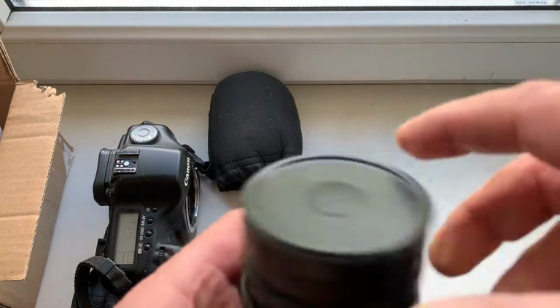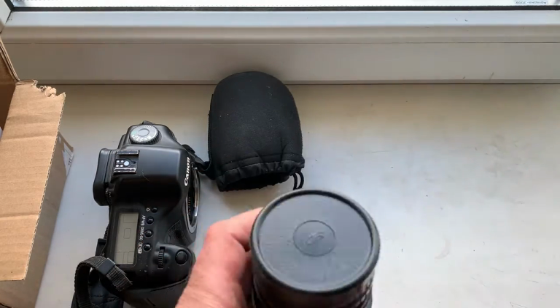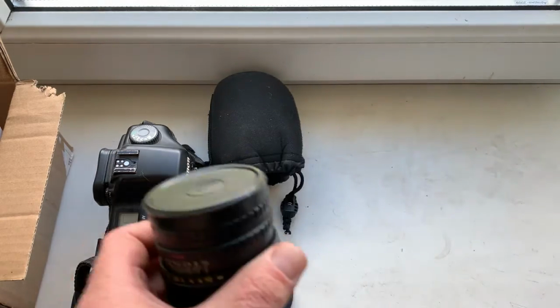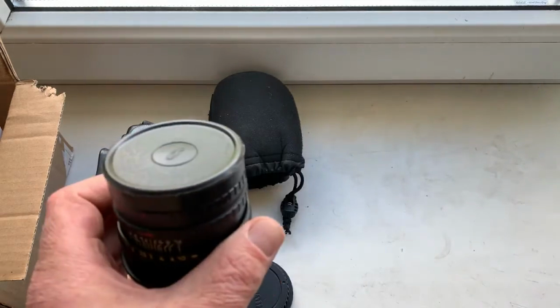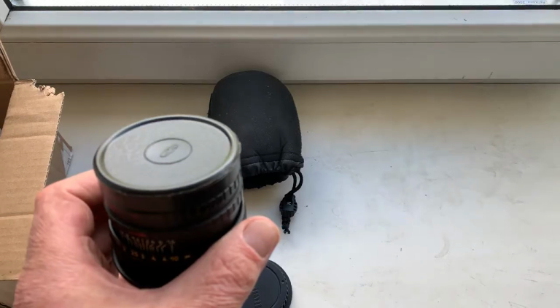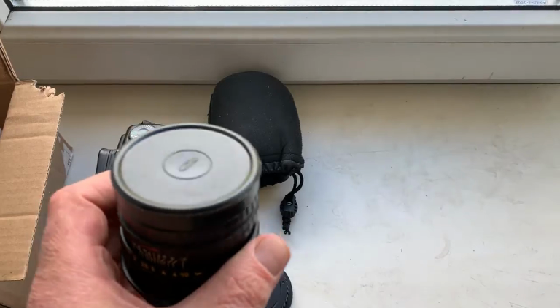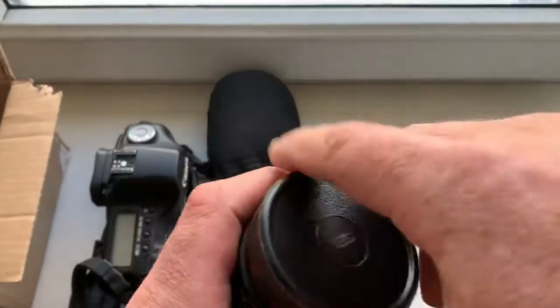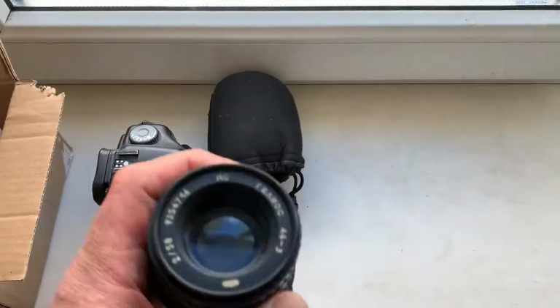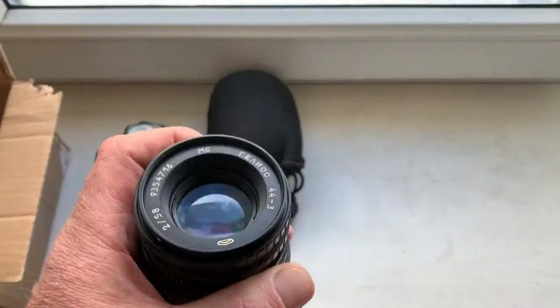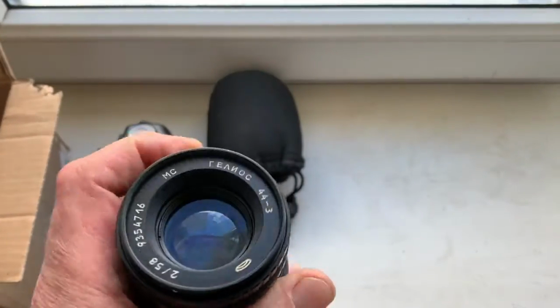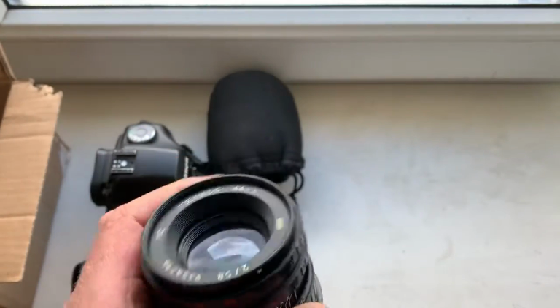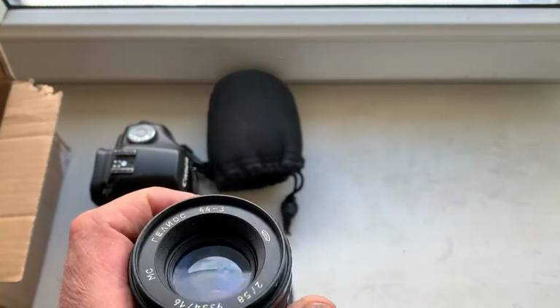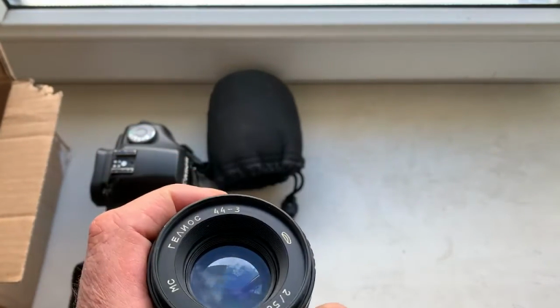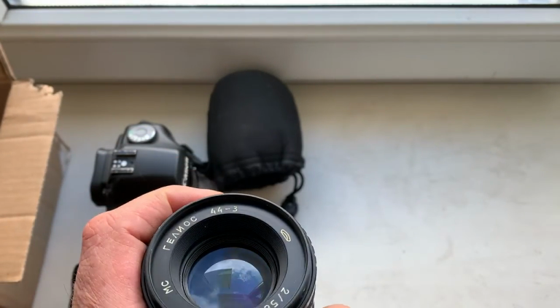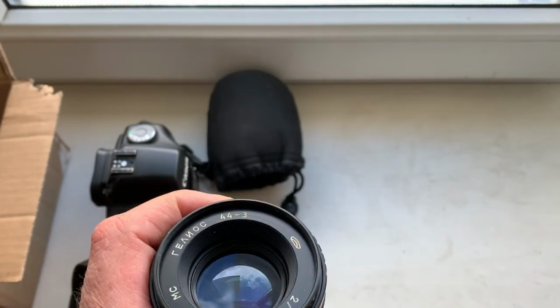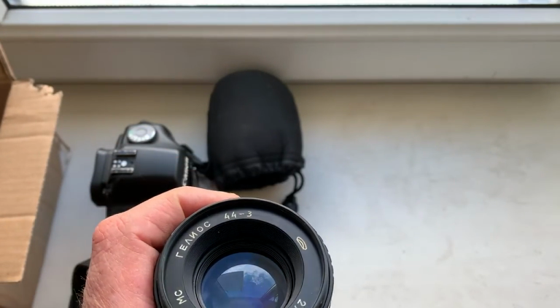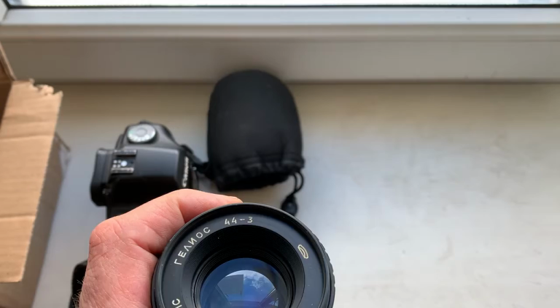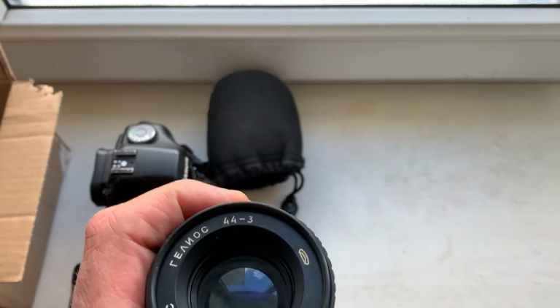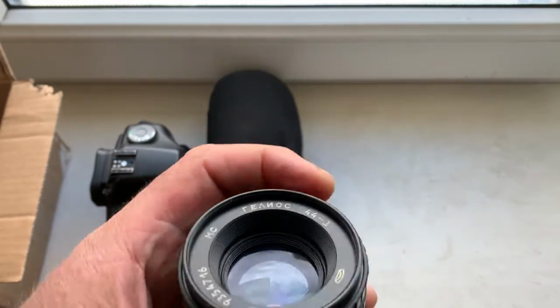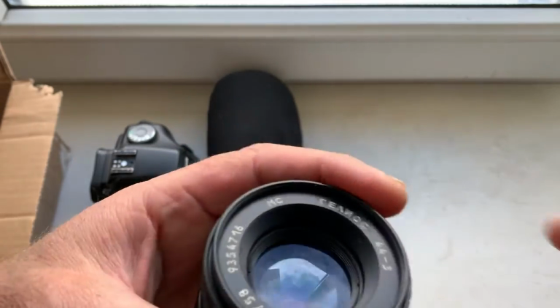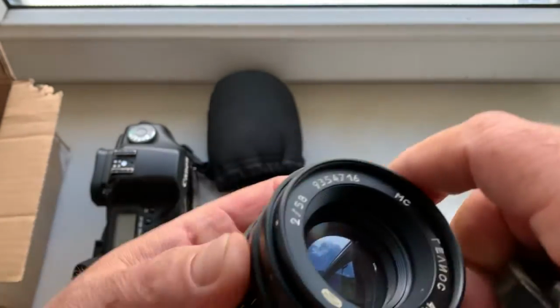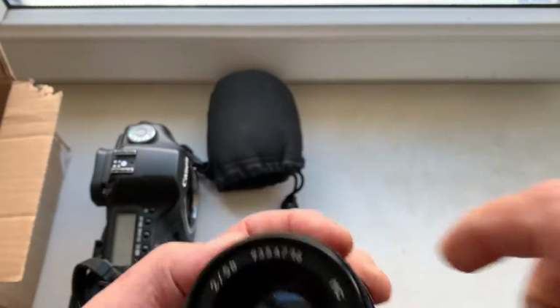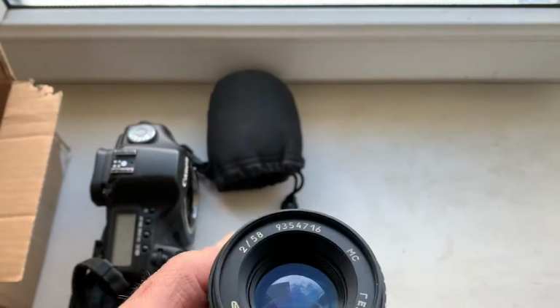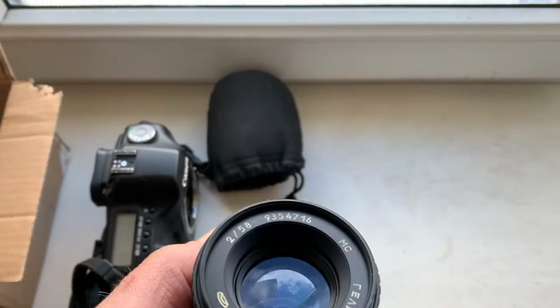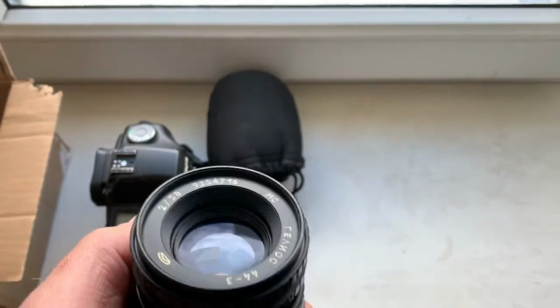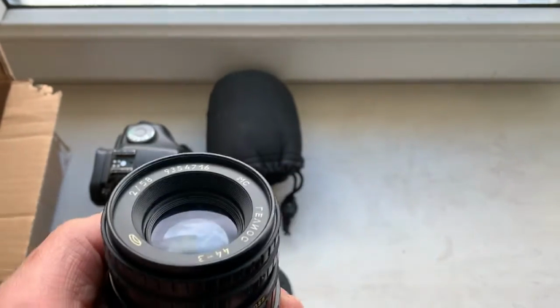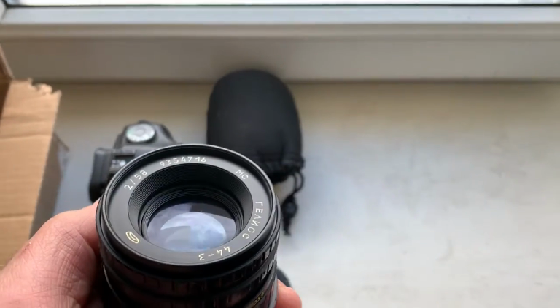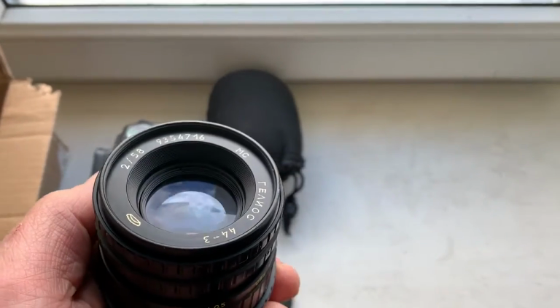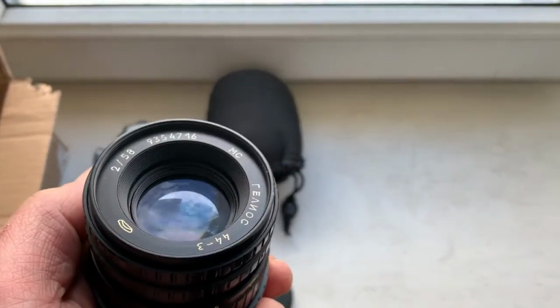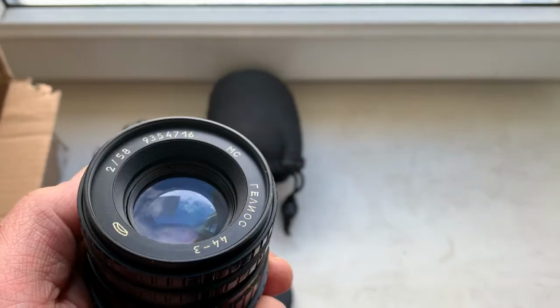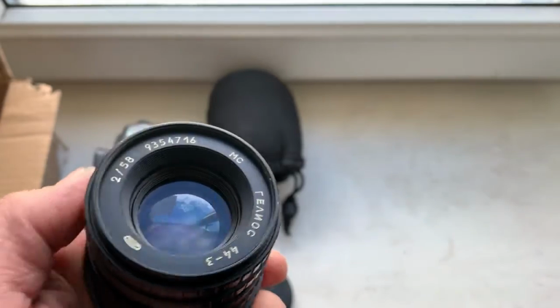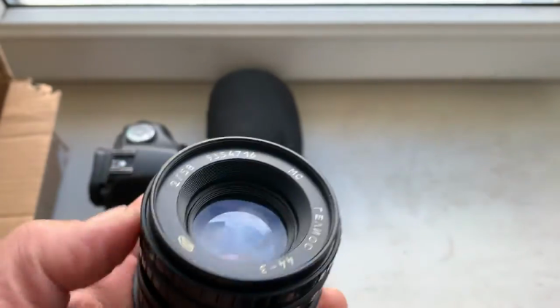Look, this is your lens MC Helios 44-3. The lens is in very good condition.